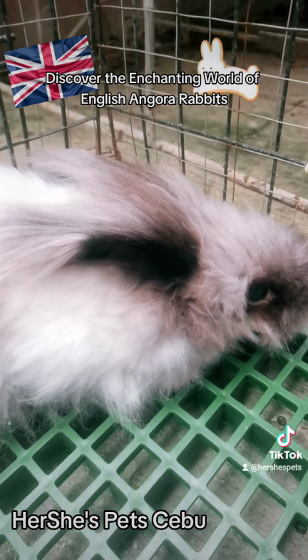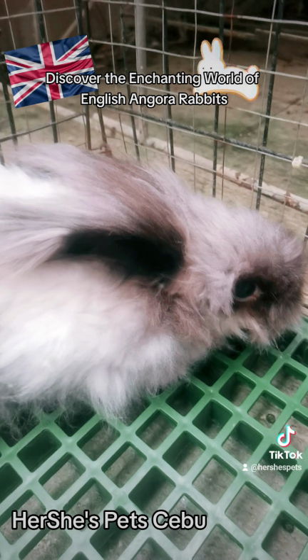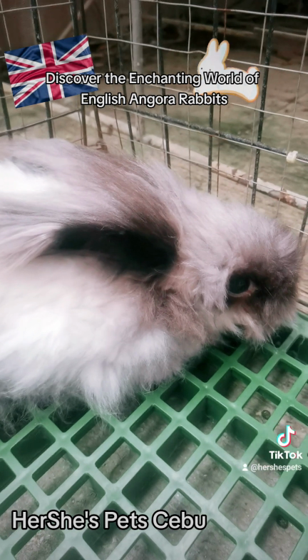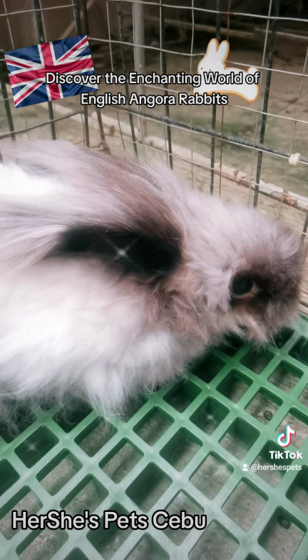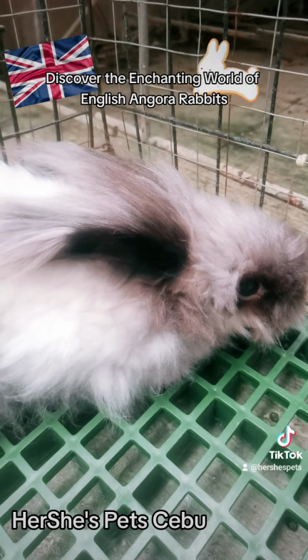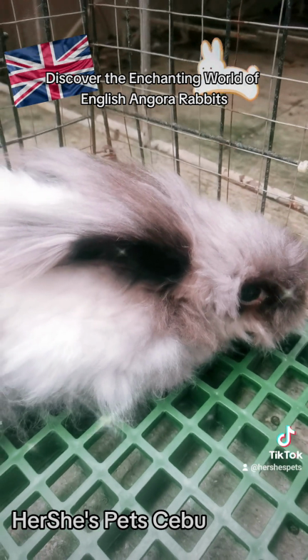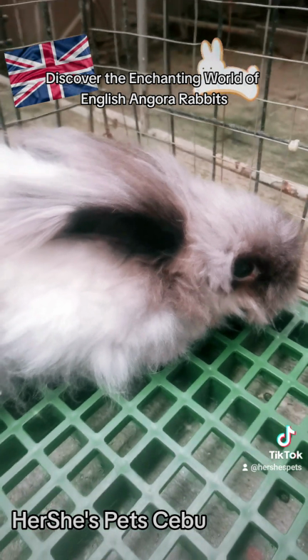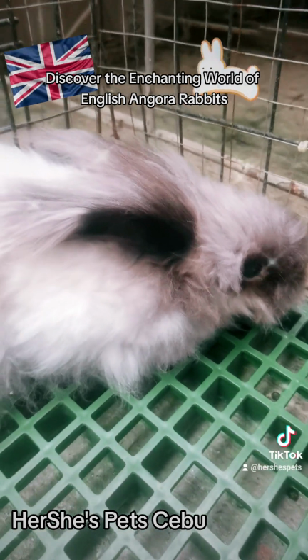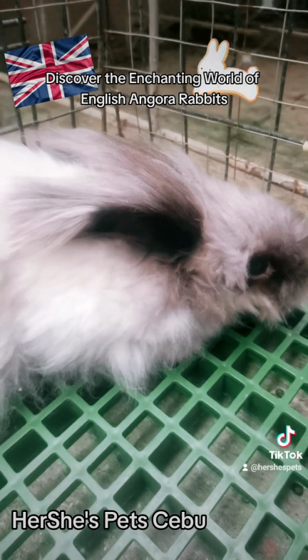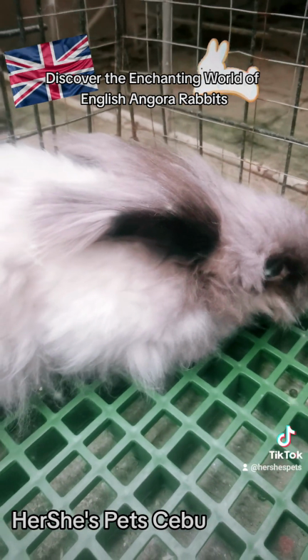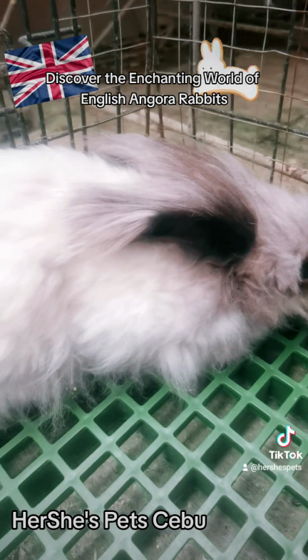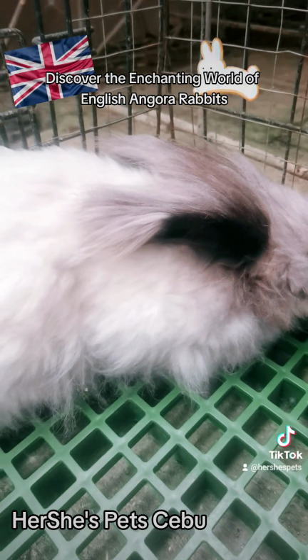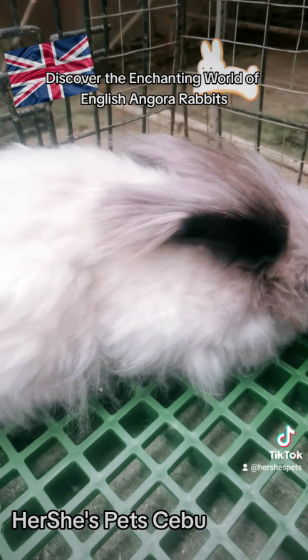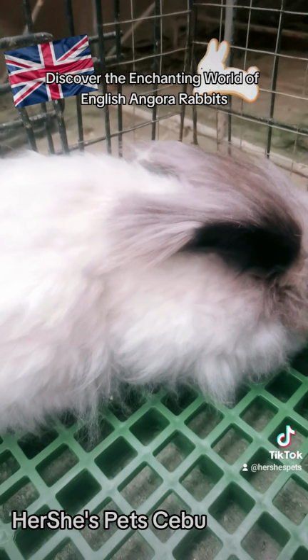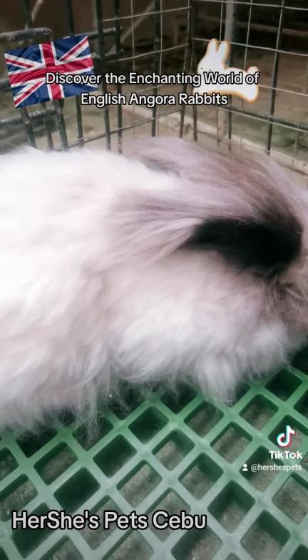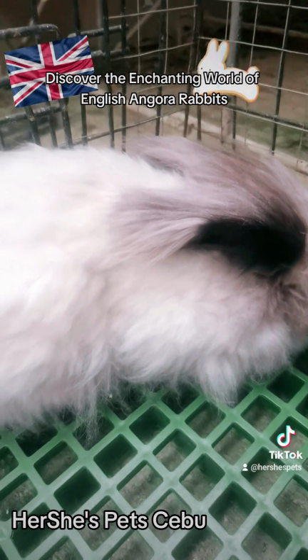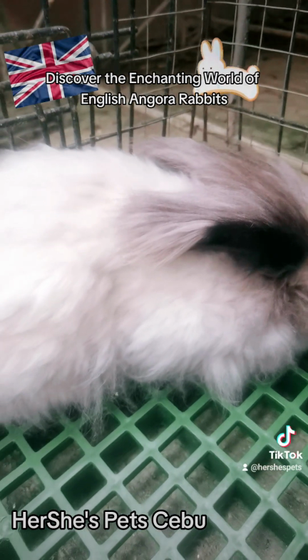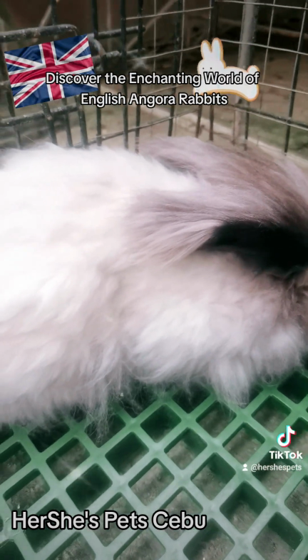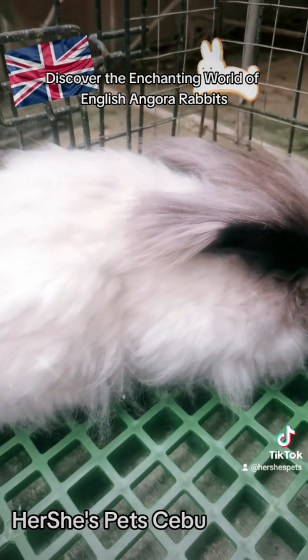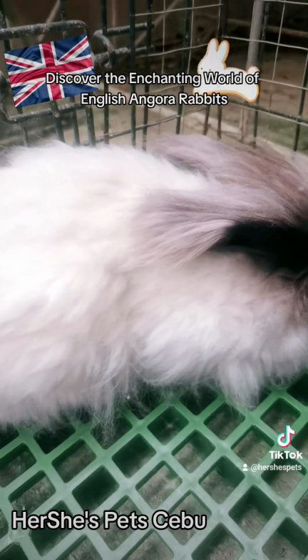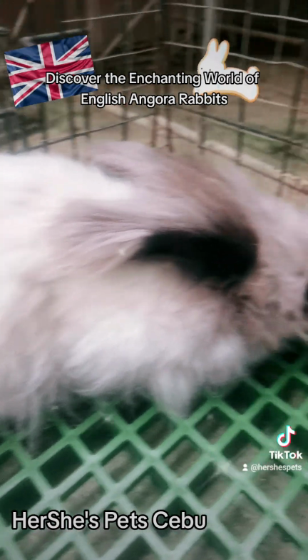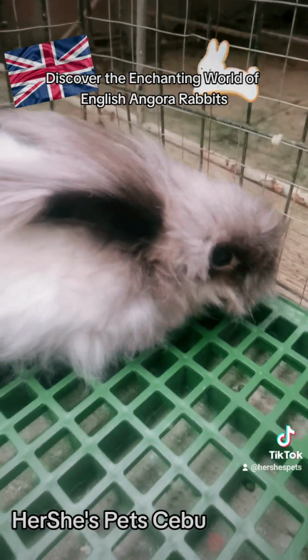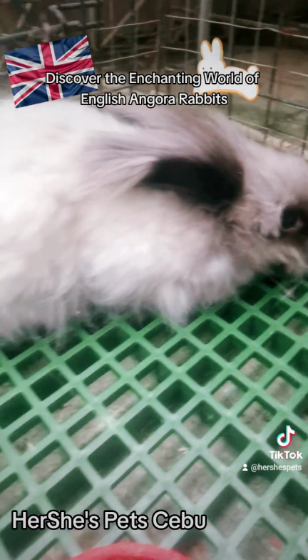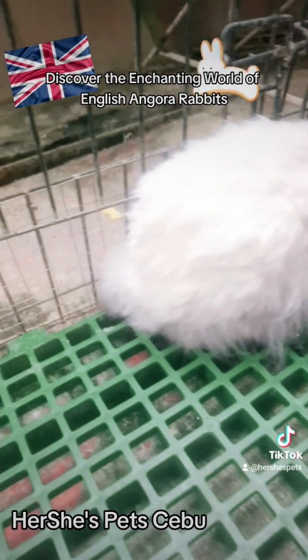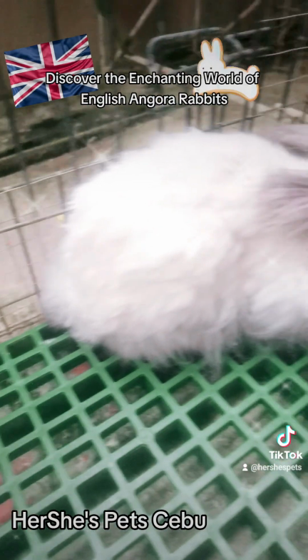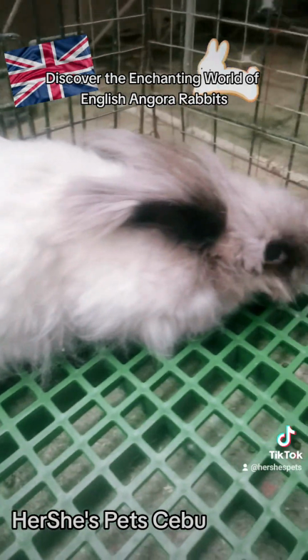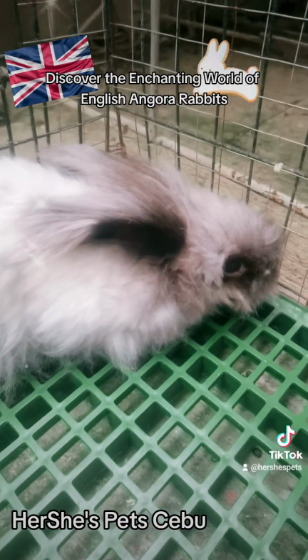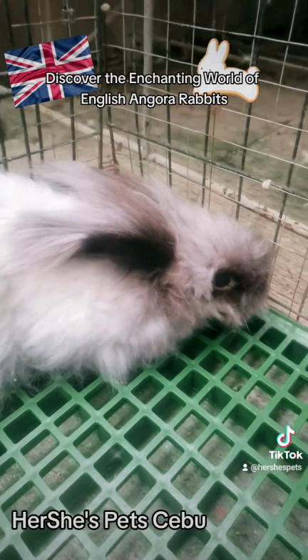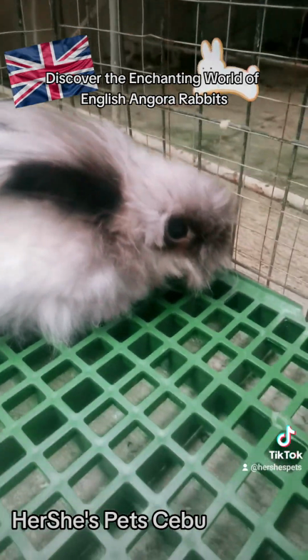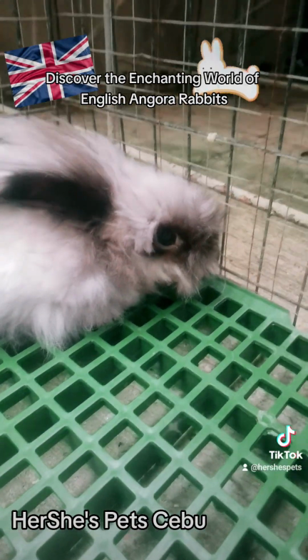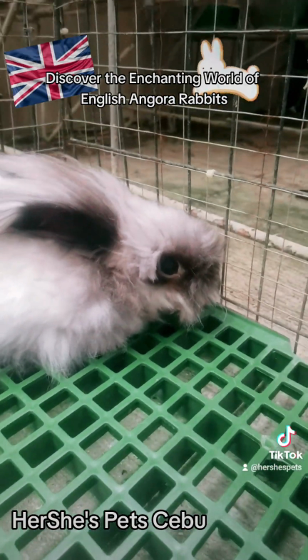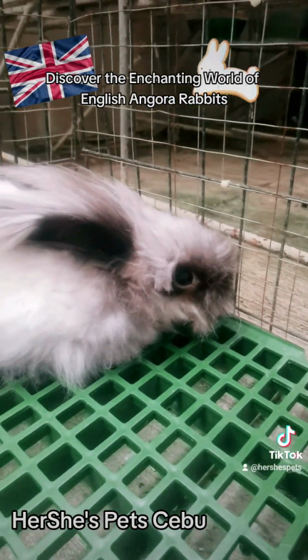Number 10: What type of housing is best for English Angora Rabbits? Free-roaming is ideal, but if you can't do free-roaming, a spacious and well-ventilated enclosure is best. Angora Rabbits need space where they're comfortable to move around.